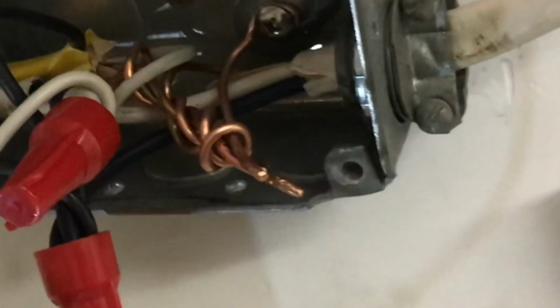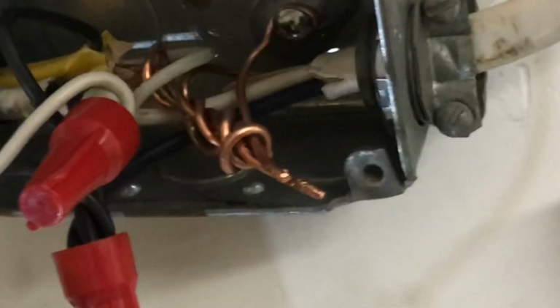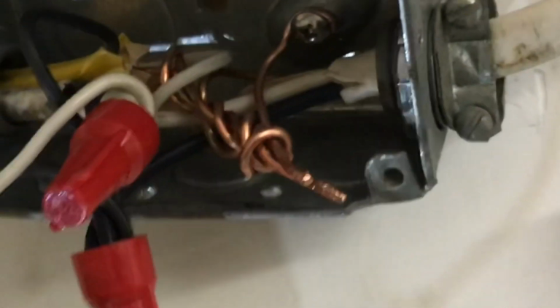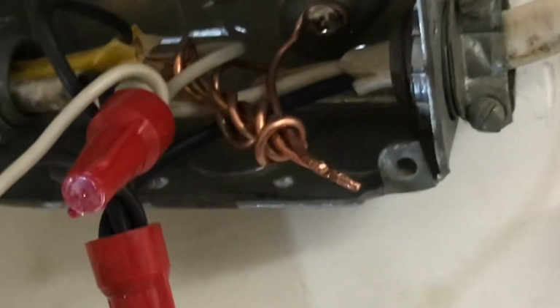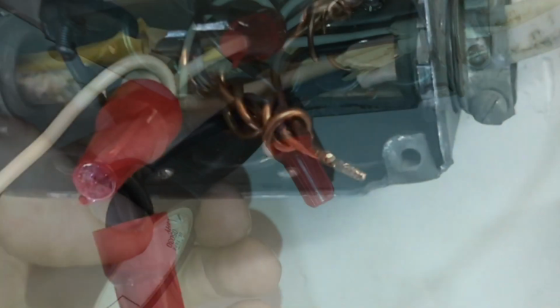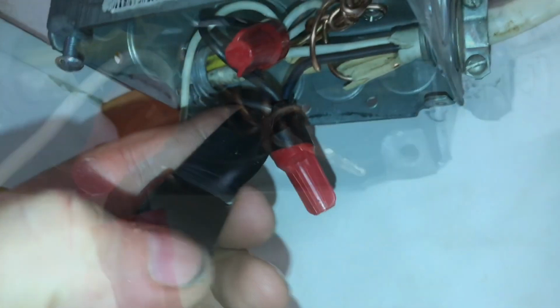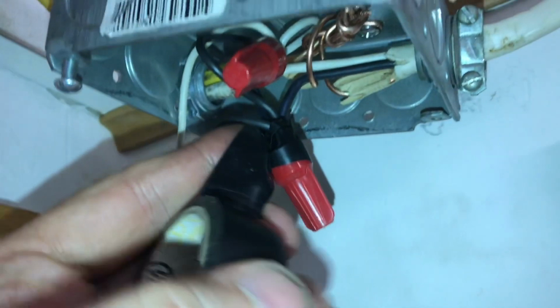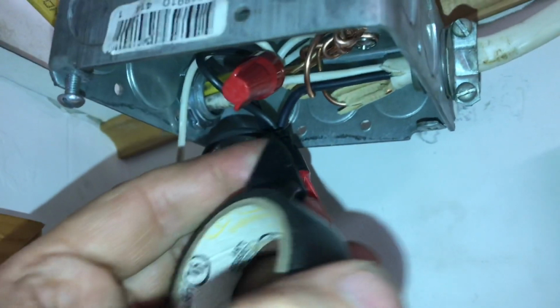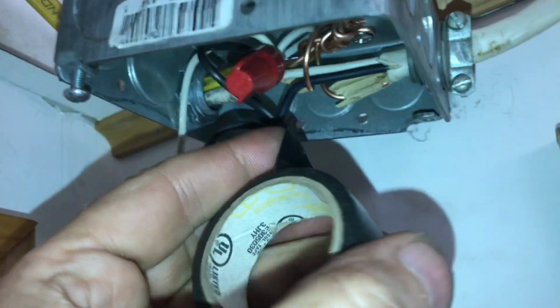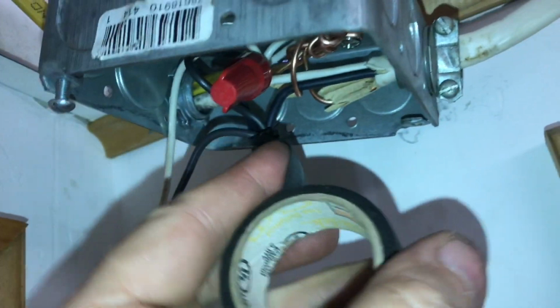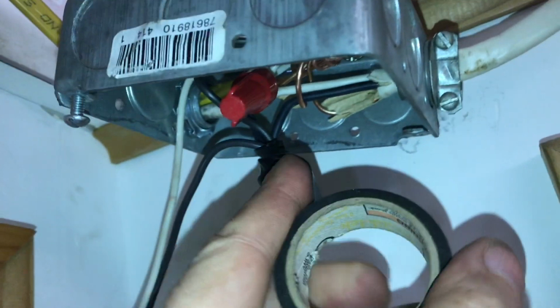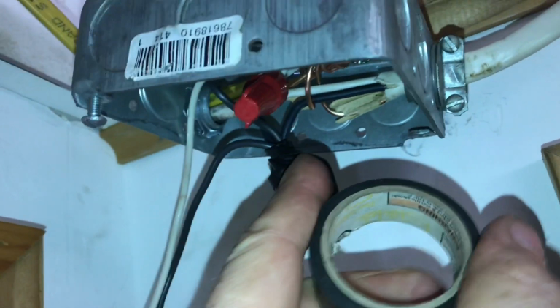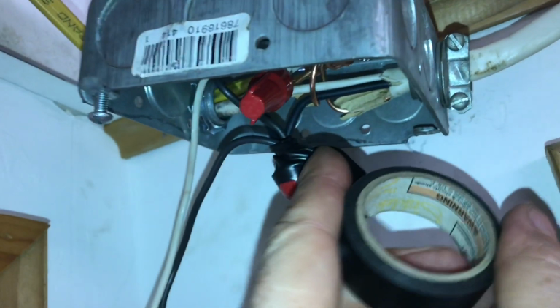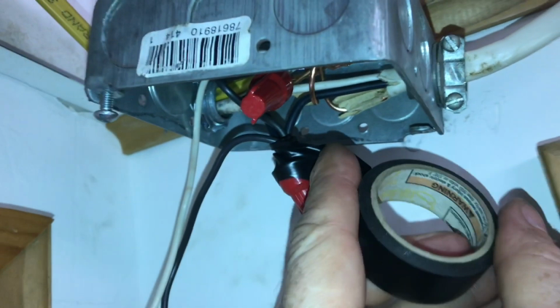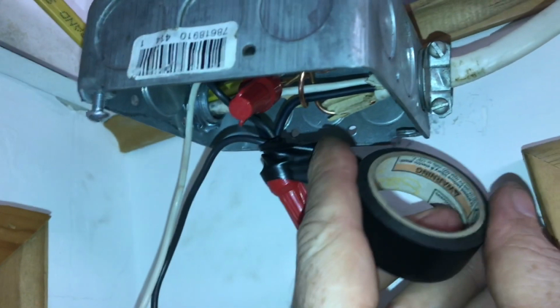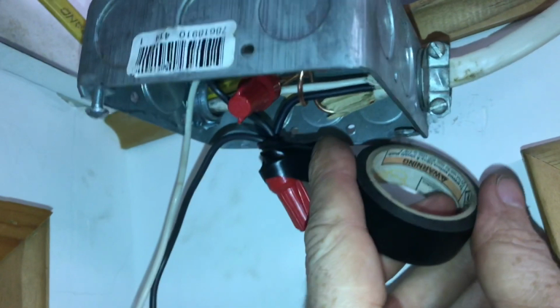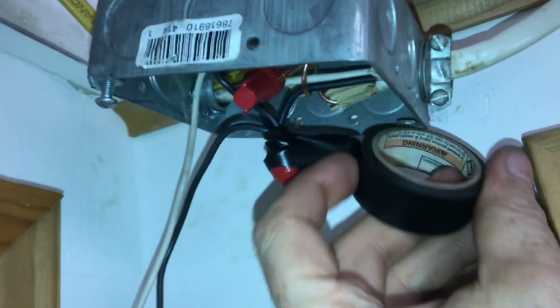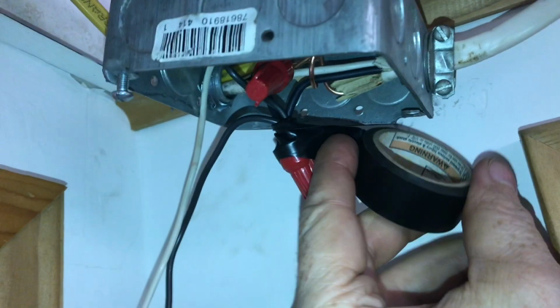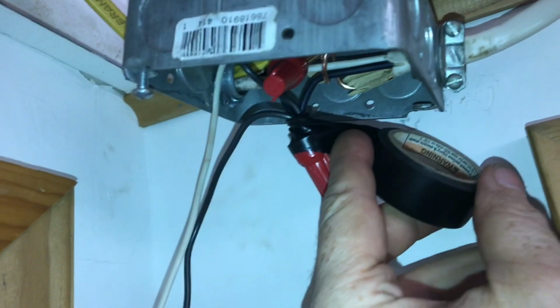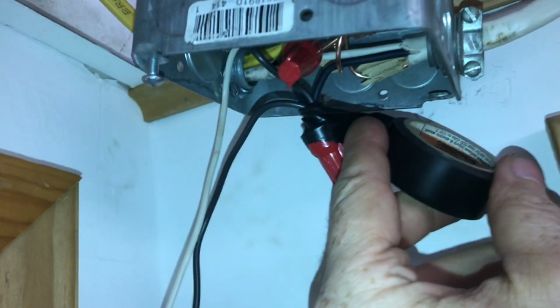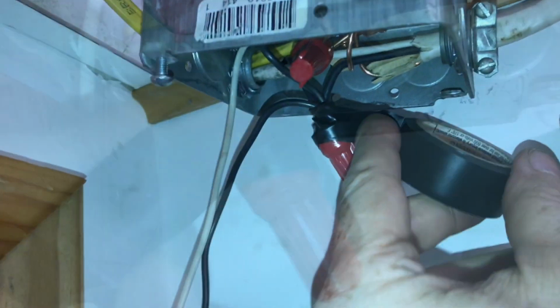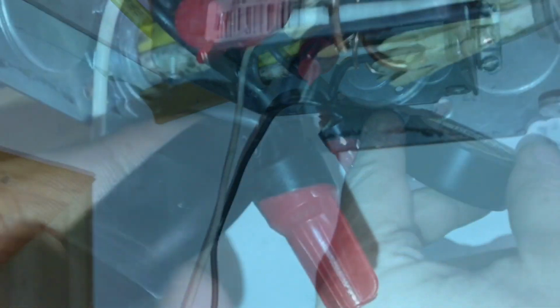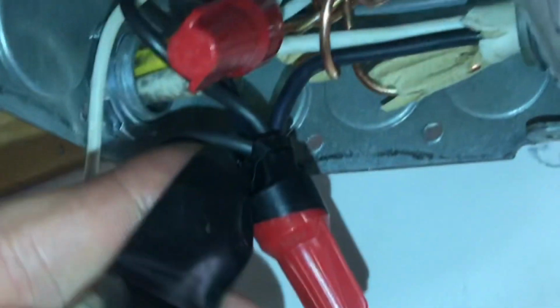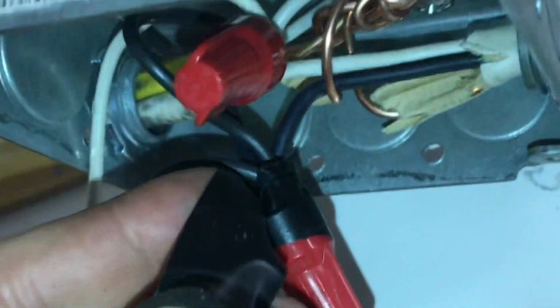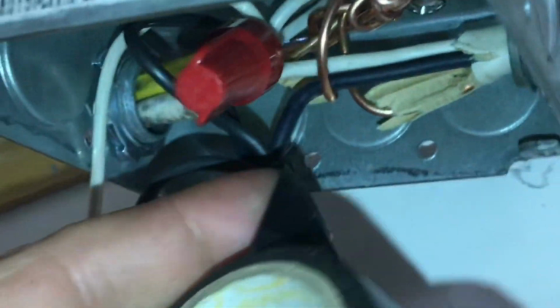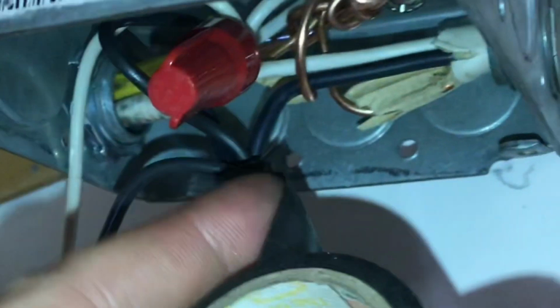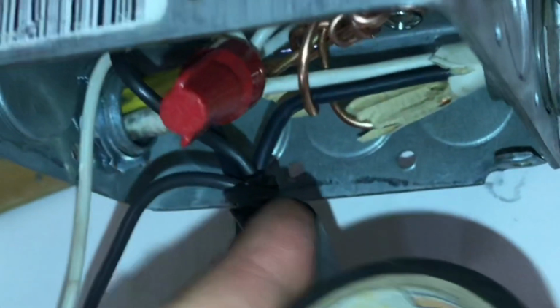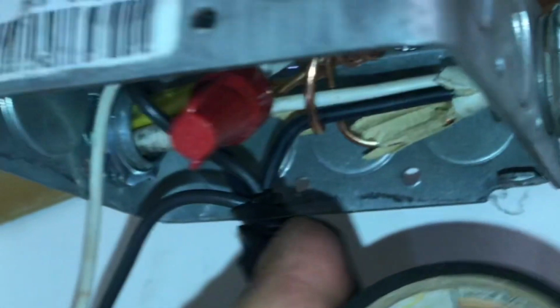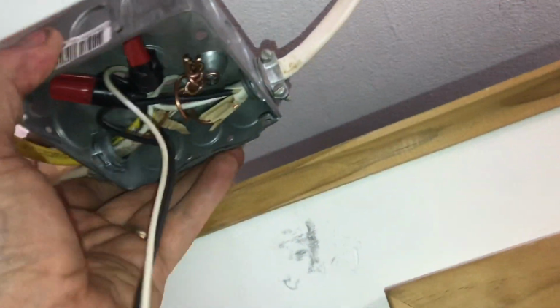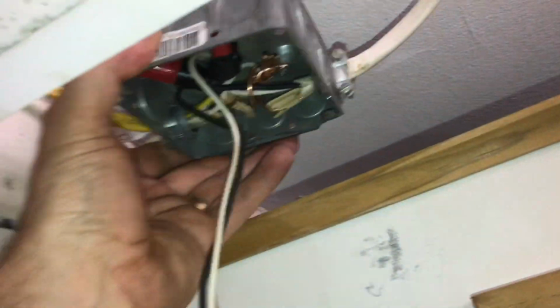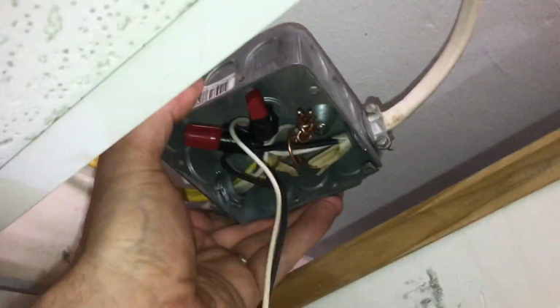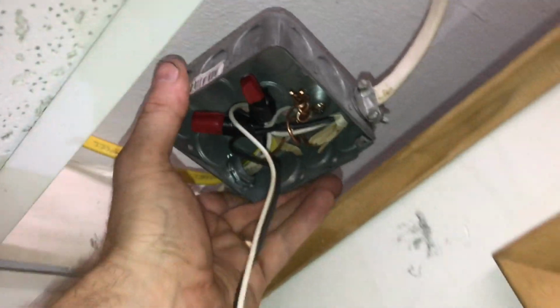If it's a plastic box, you don't have to worry about this. To help ensure these live wires never come apart and hit the inside of the box, use electrical tape. Tightly wrap it on the wire nut and the wire. Now we have all the wires tightly bound.